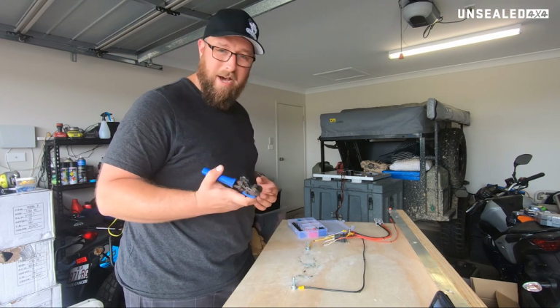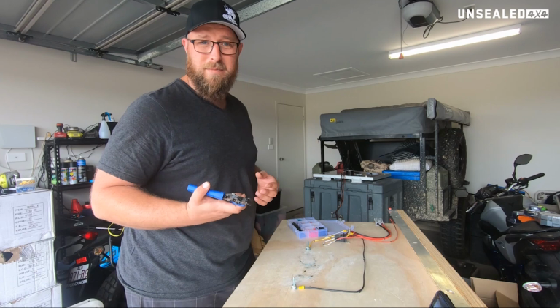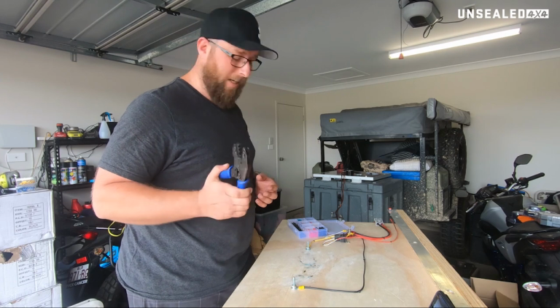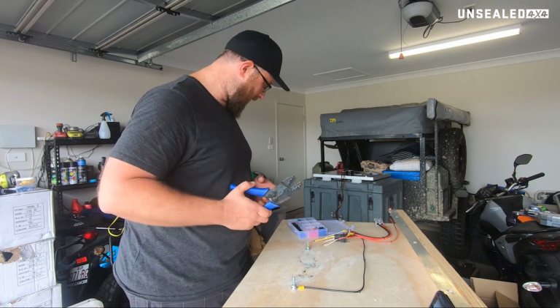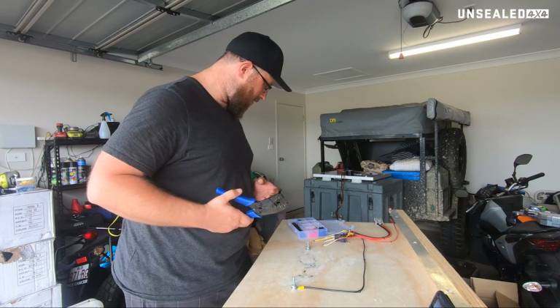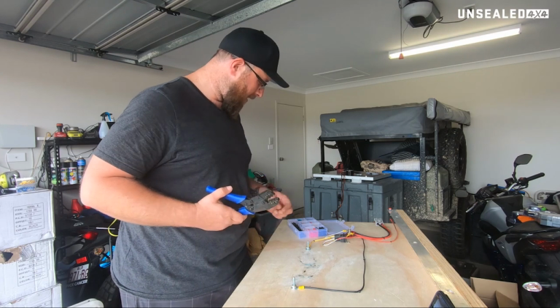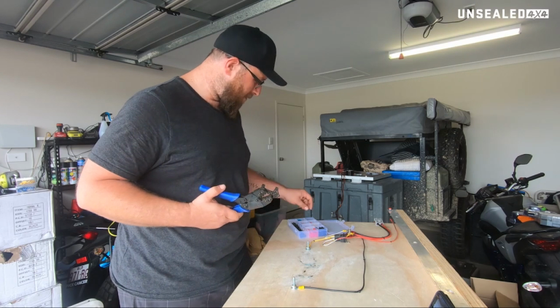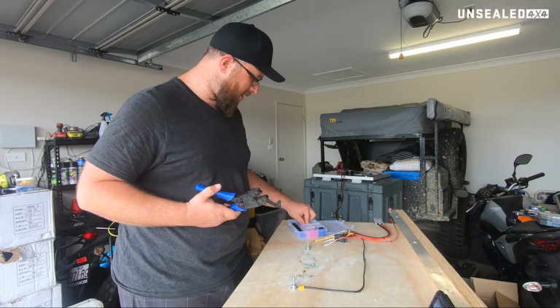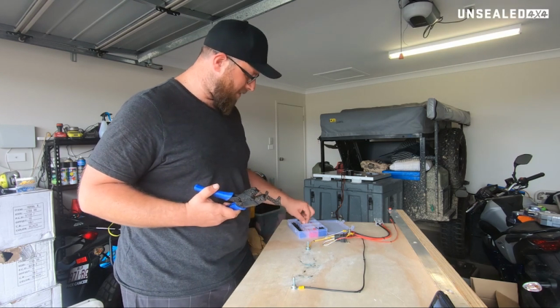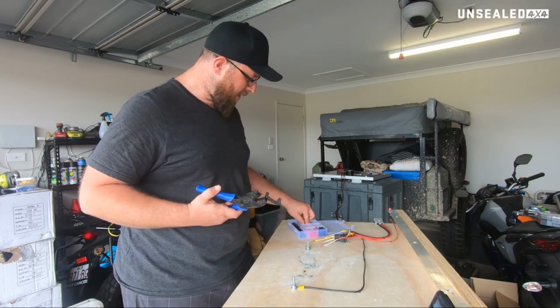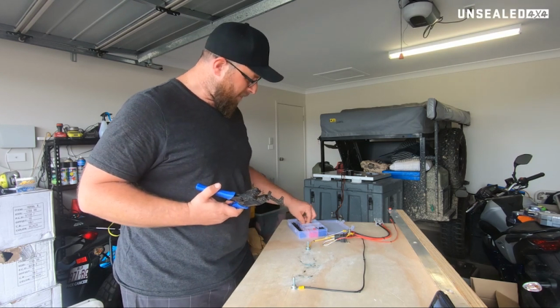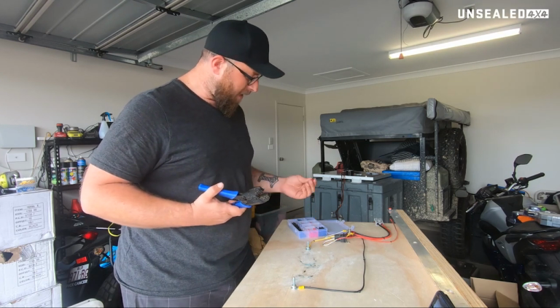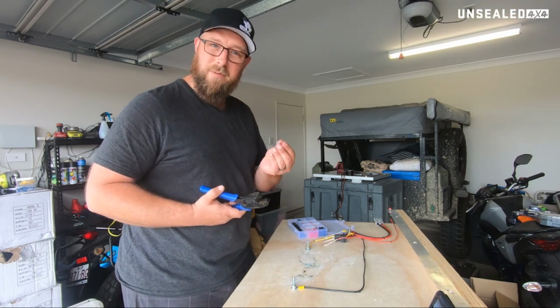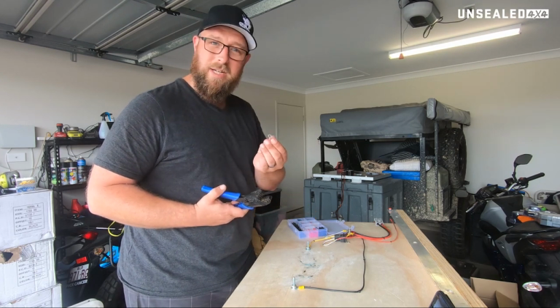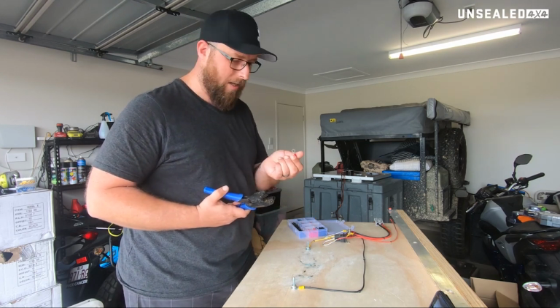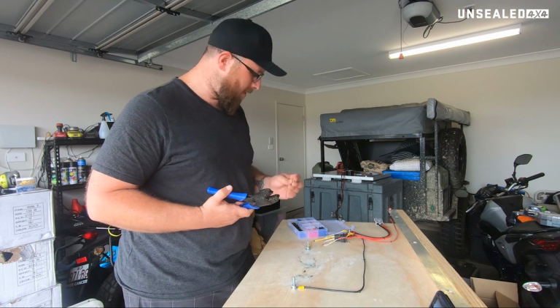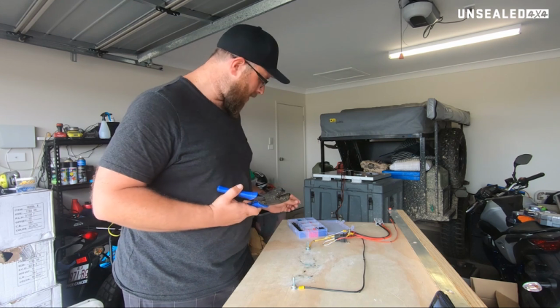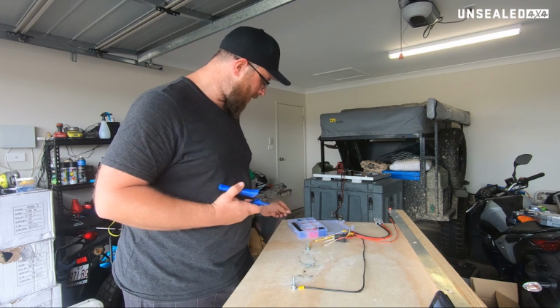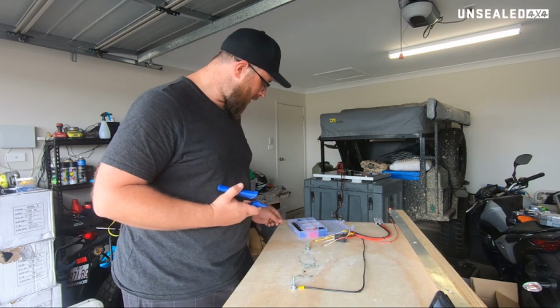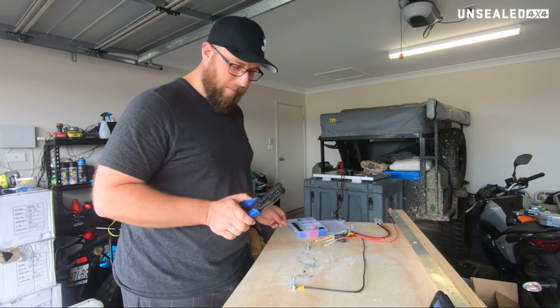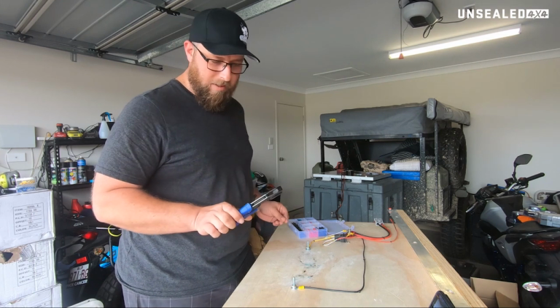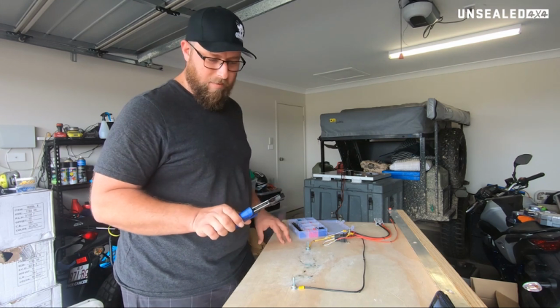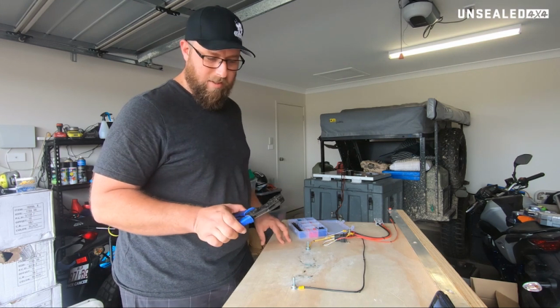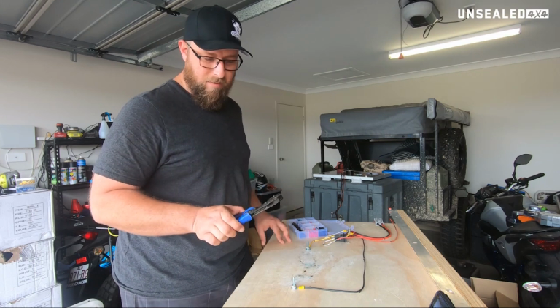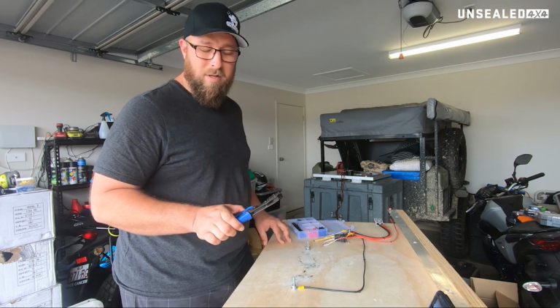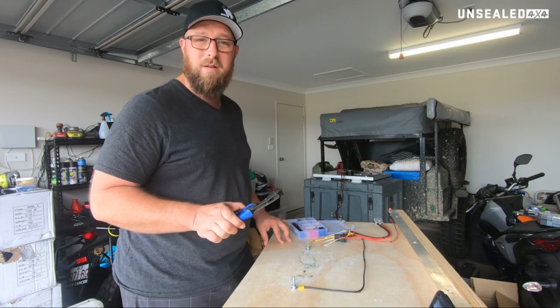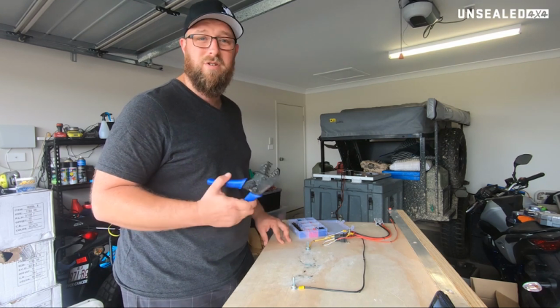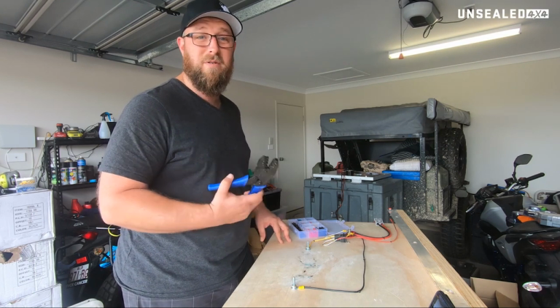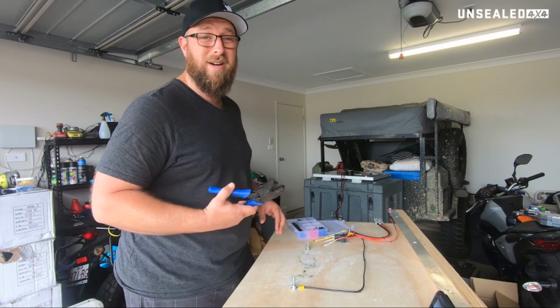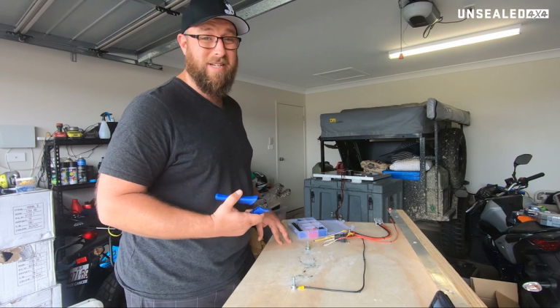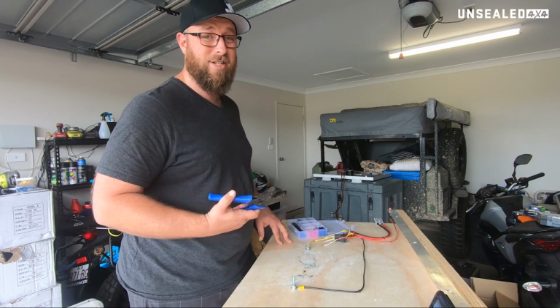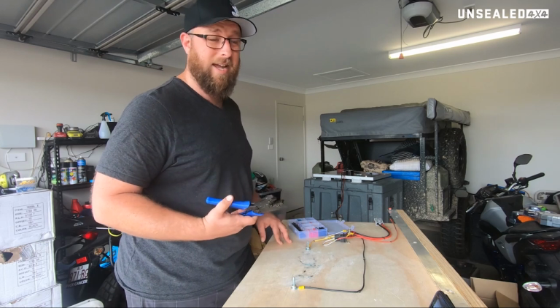But more importantly, let's get into how to use them. I've got a bunch of random terminals here, so let's have a play with them, see how they work, see what they do. Make sure you use them the right way to get the best connection you can.